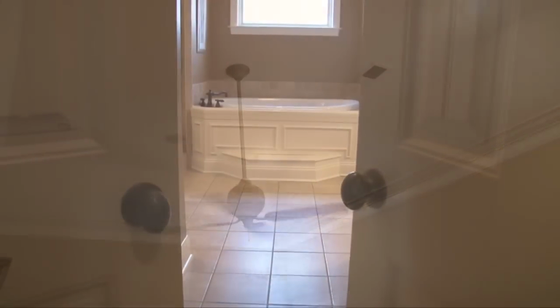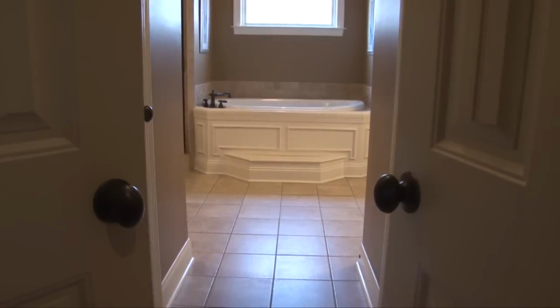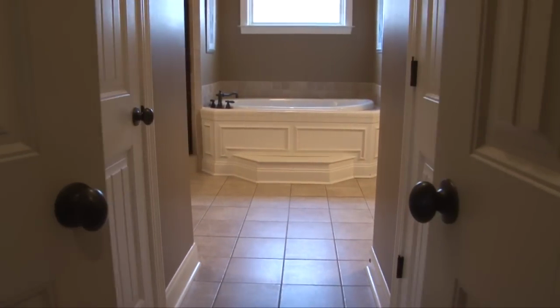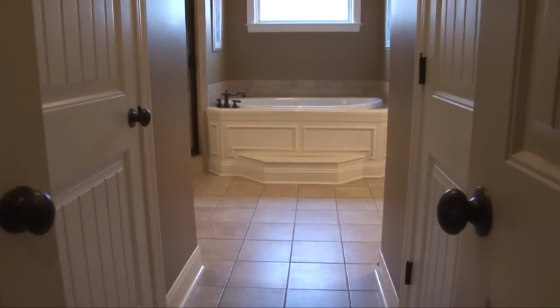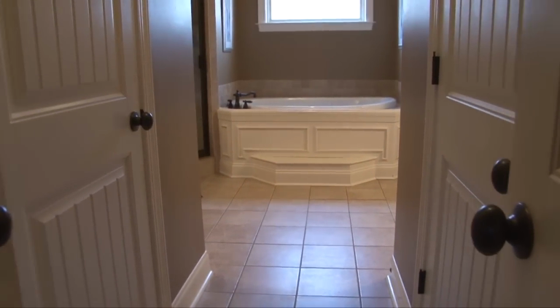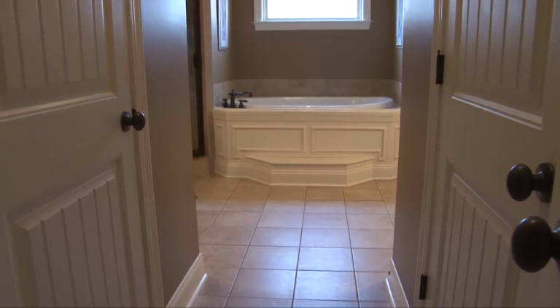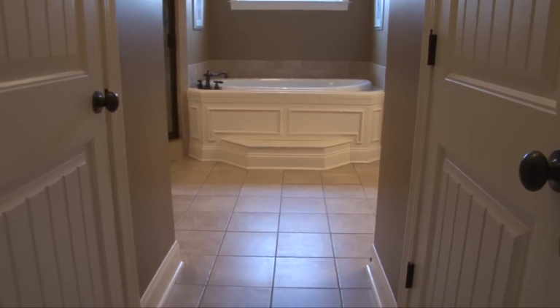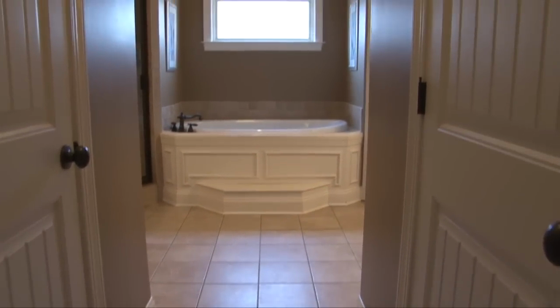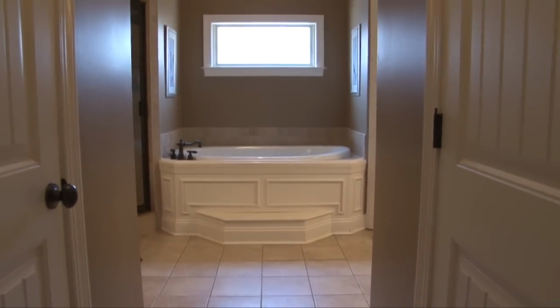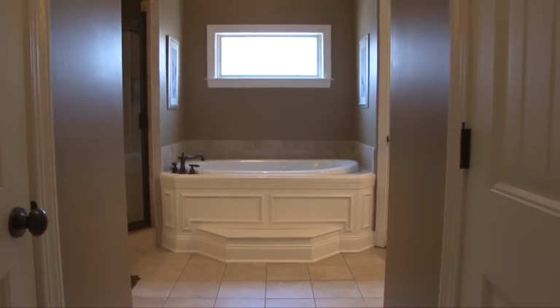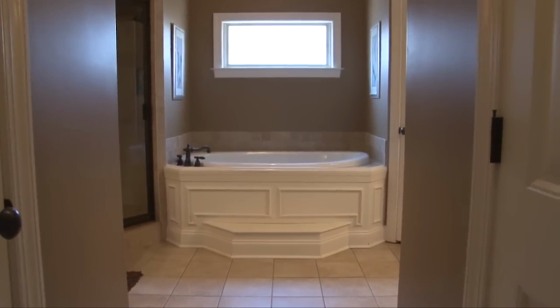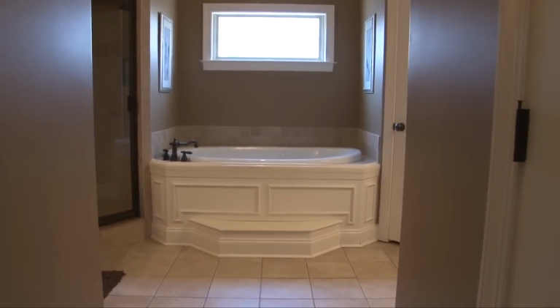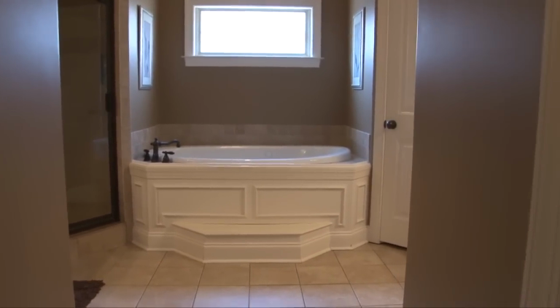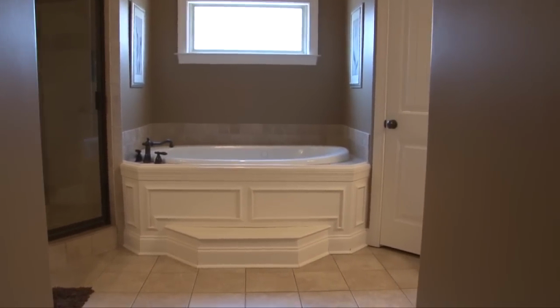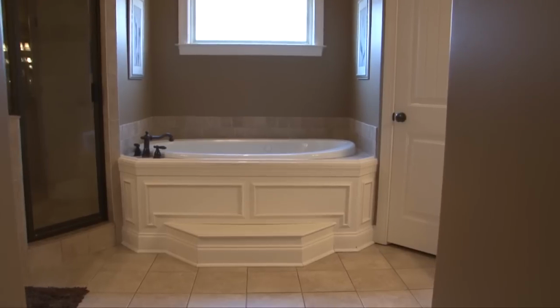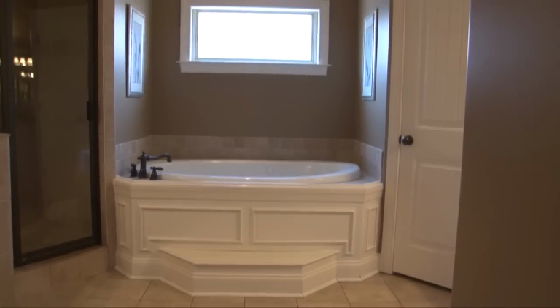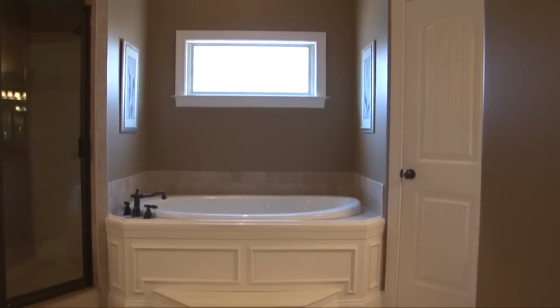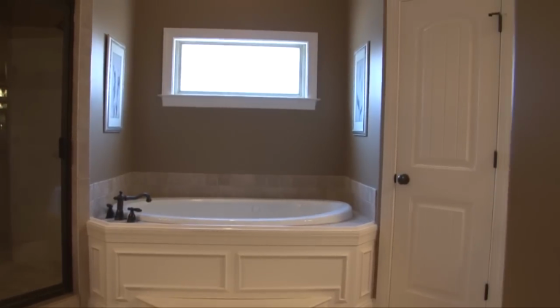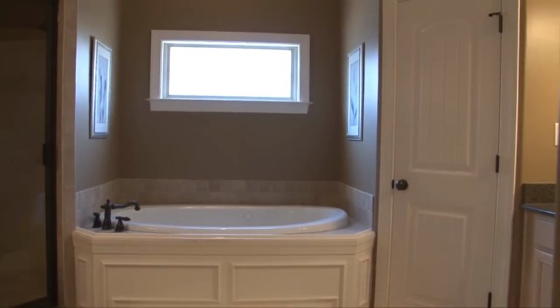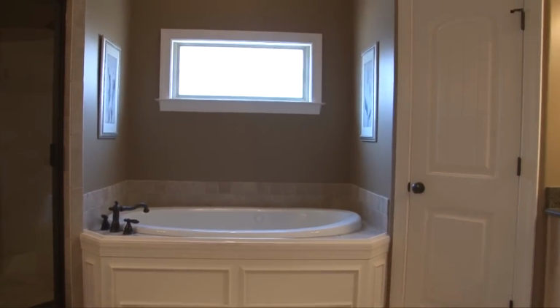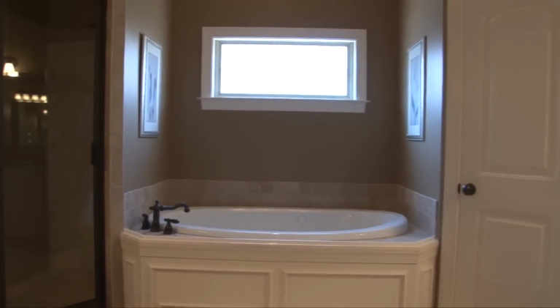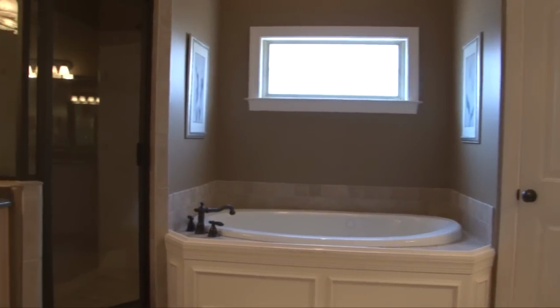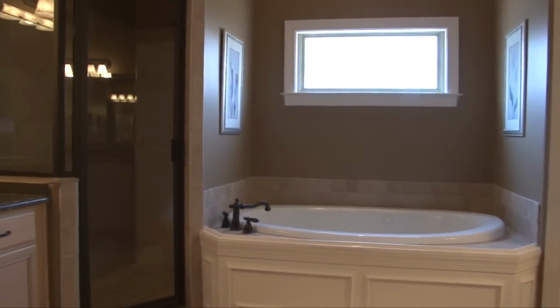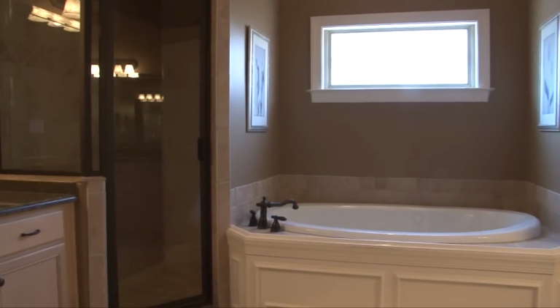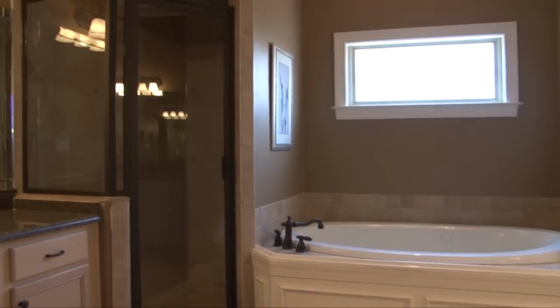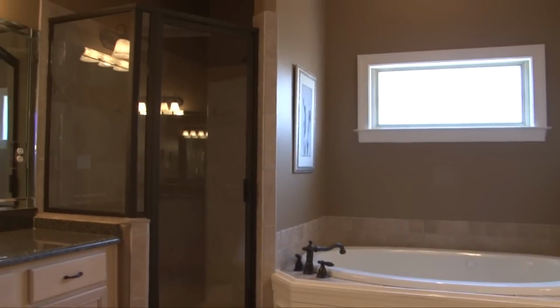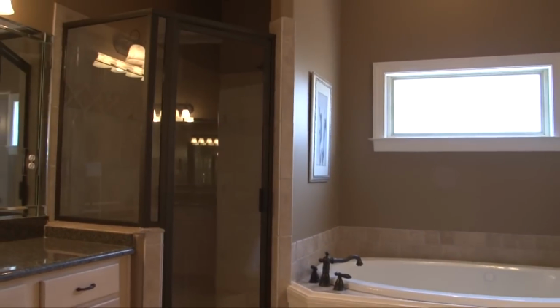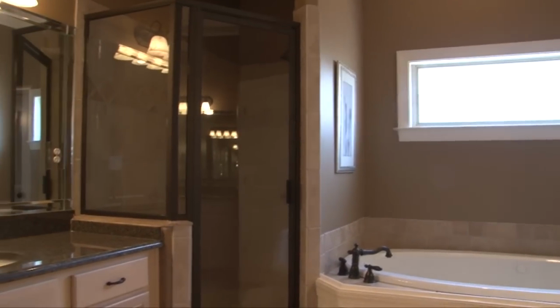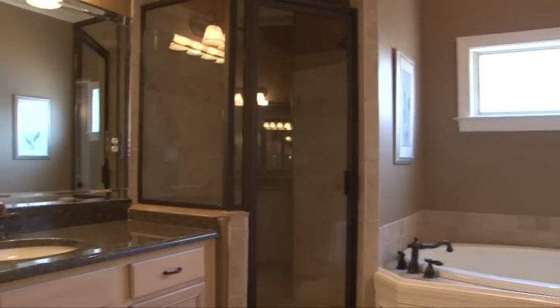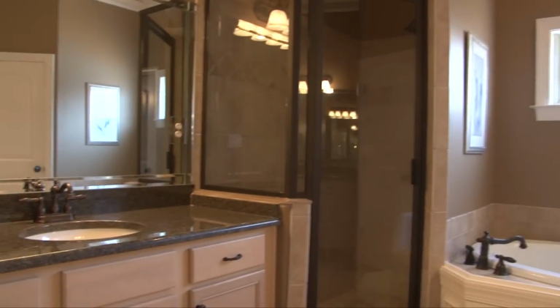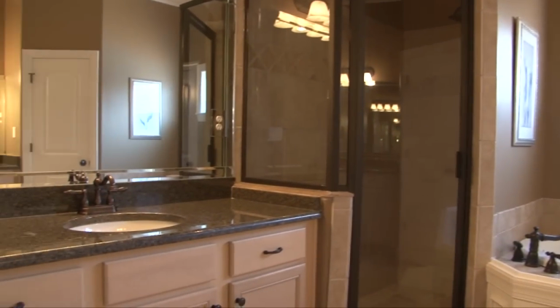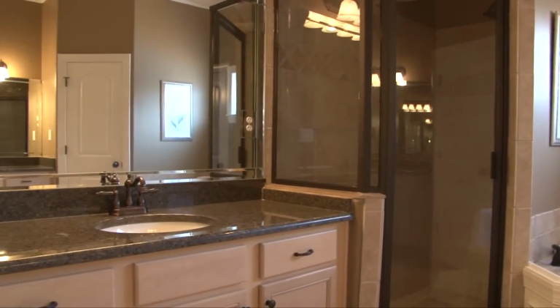The master bath features his and her closets, a beautiful garden tub with beveled window, ceramic tile wrap walk-in shower, and his and her vanities with granite counters.